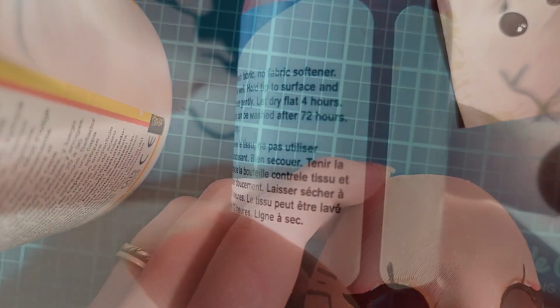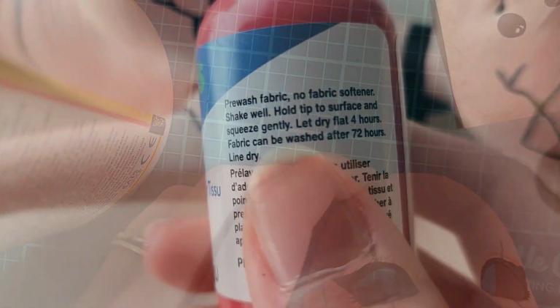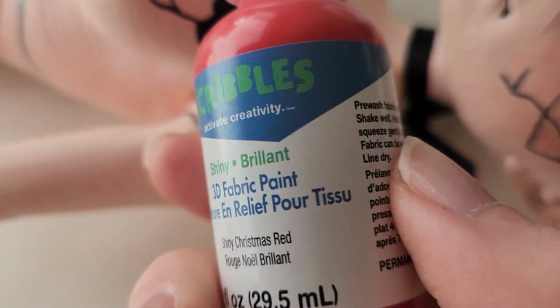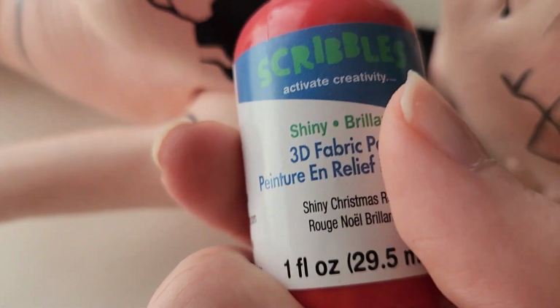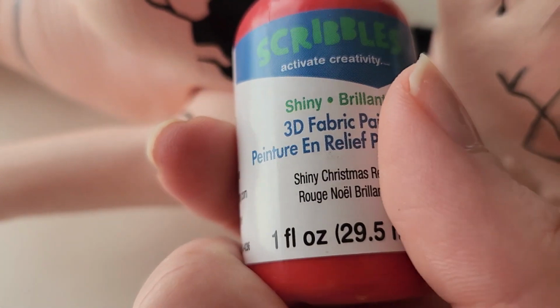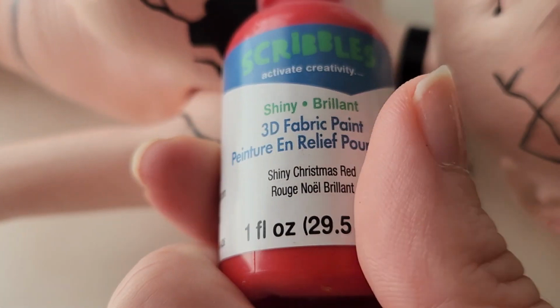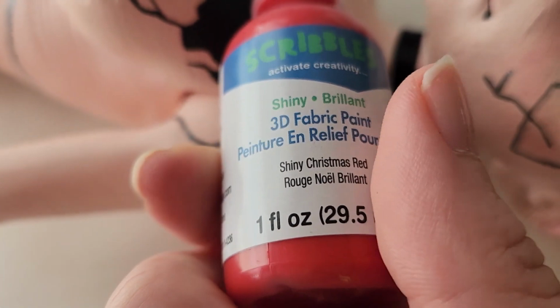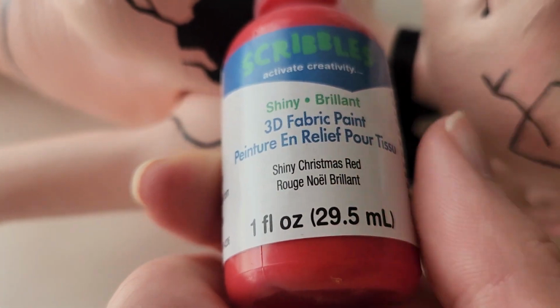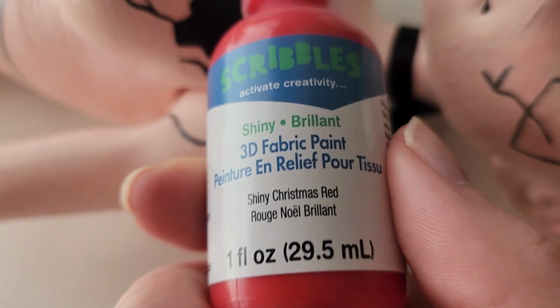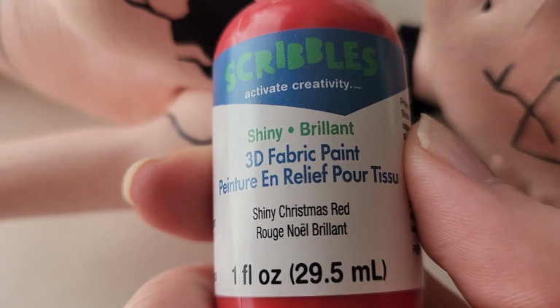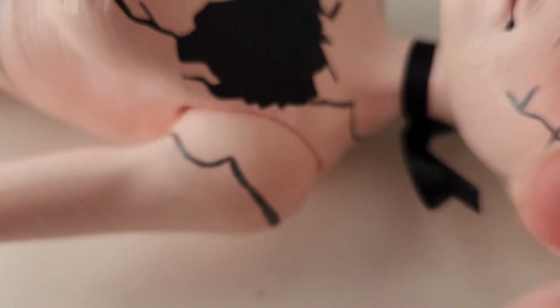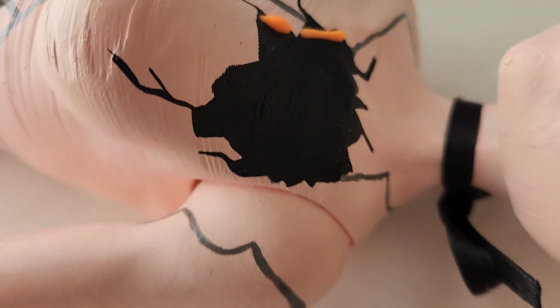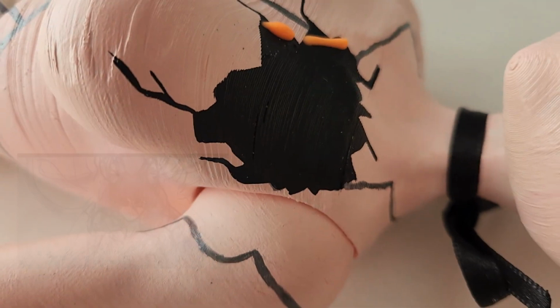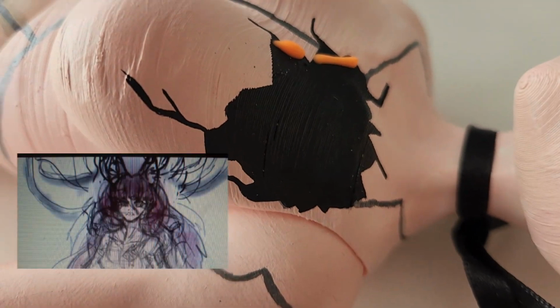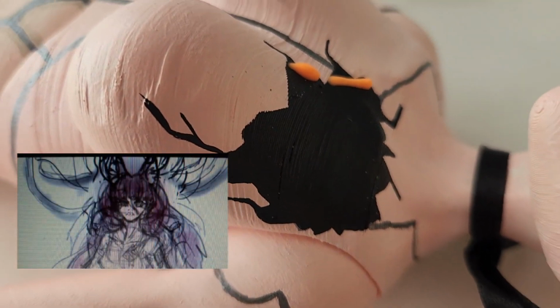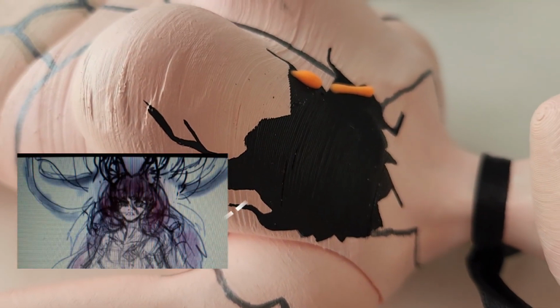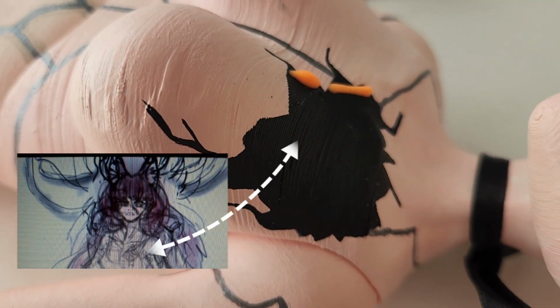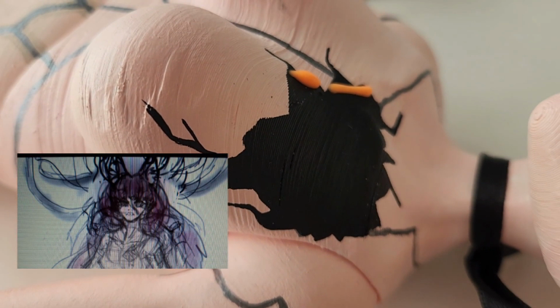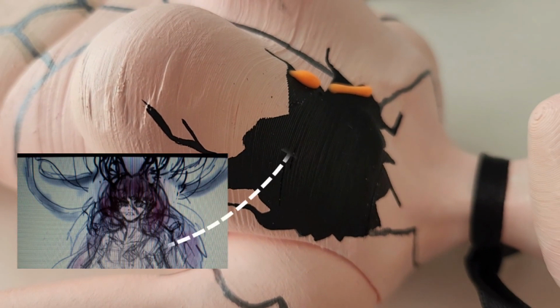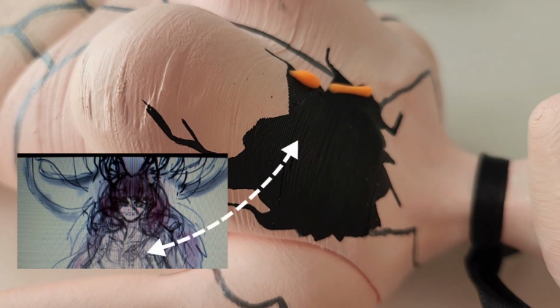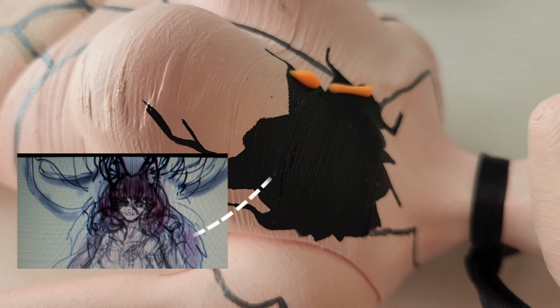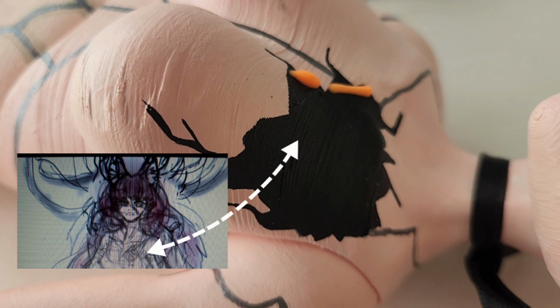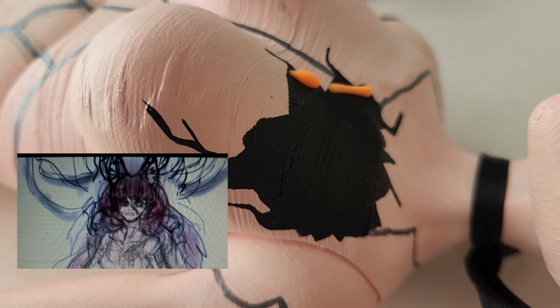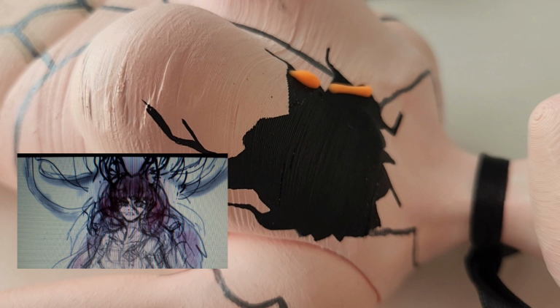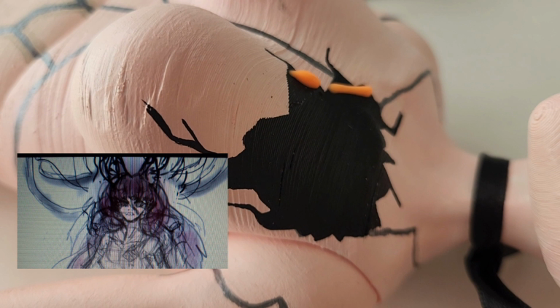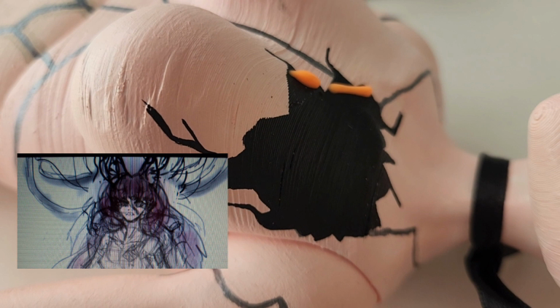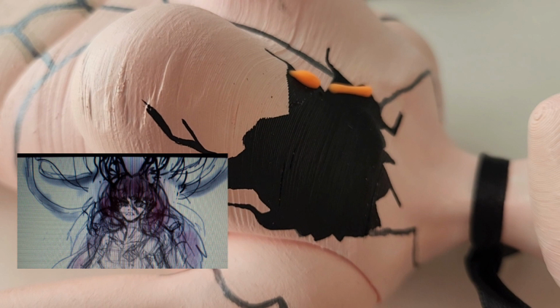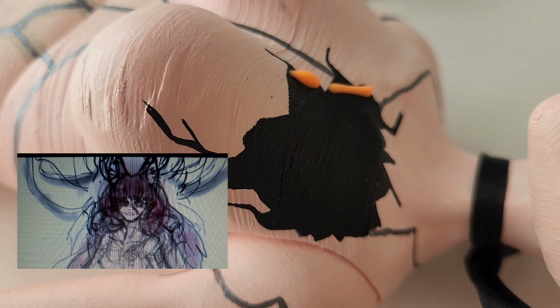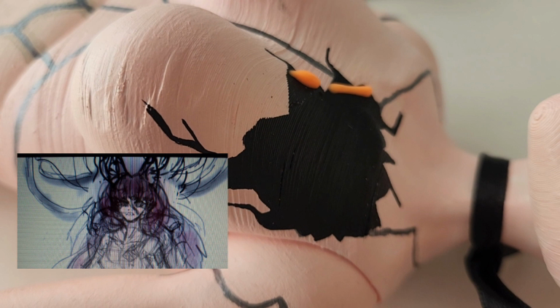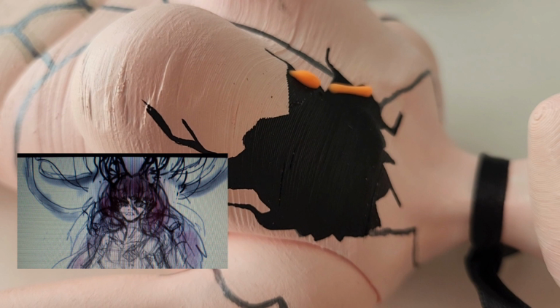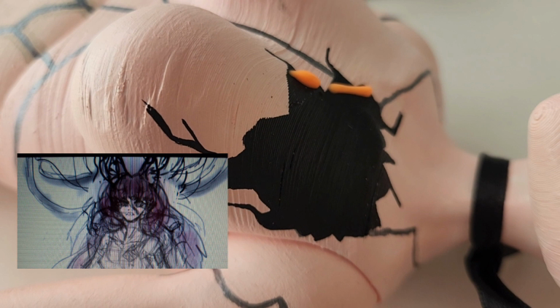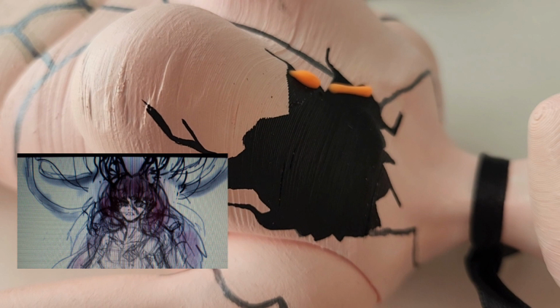On her chest area, she has this opening where her heart is supposed to be — it is exposing her wires. So taking some puffy paint, I made some thin lines and went to work on there.